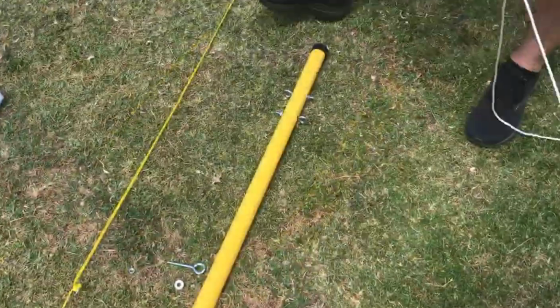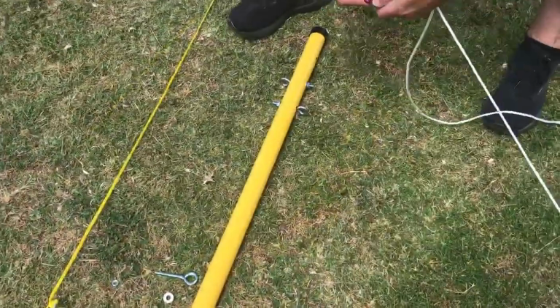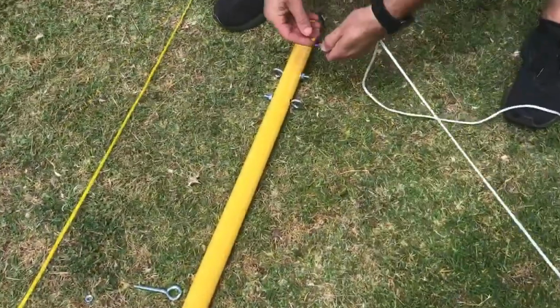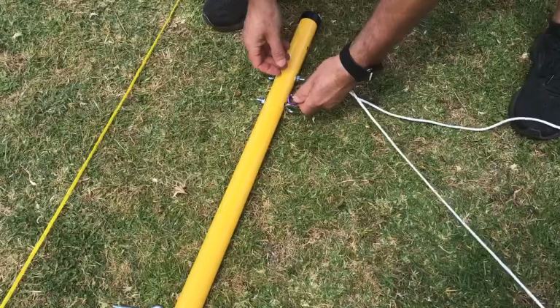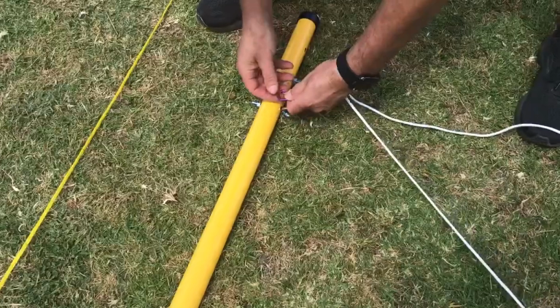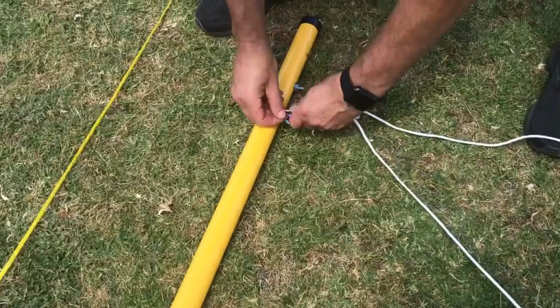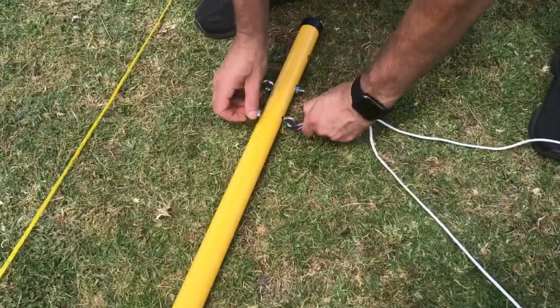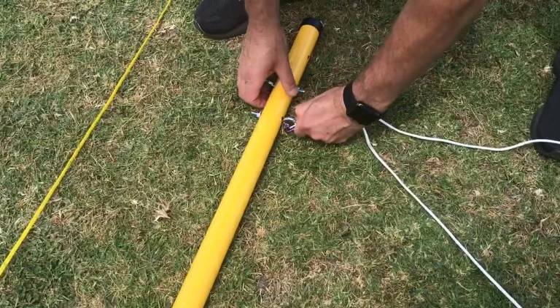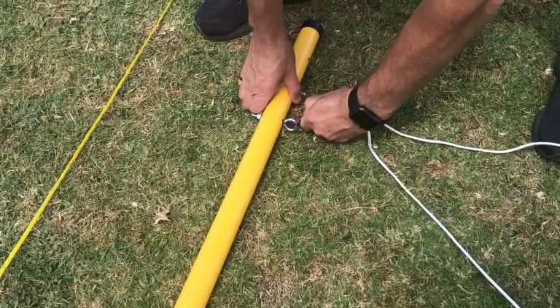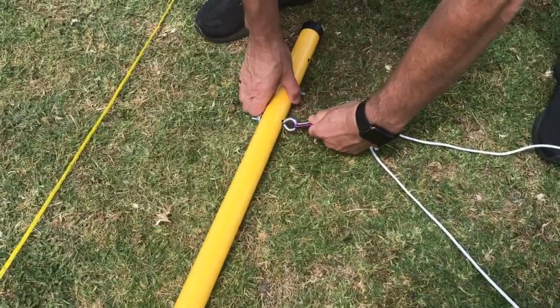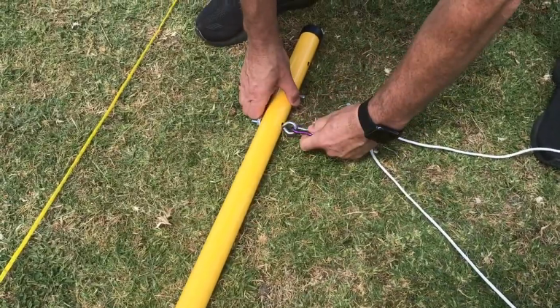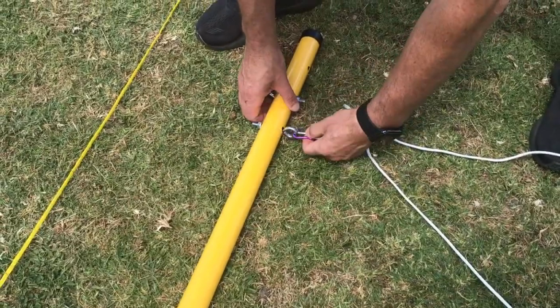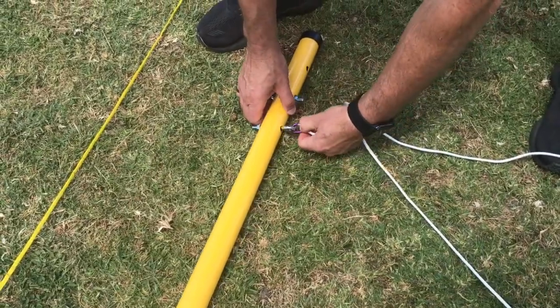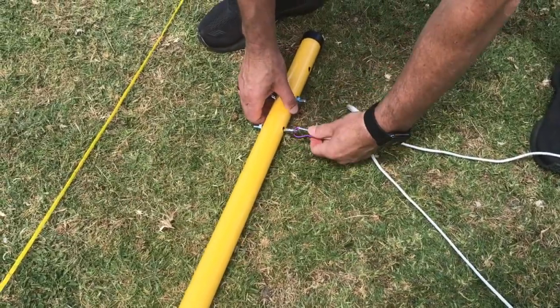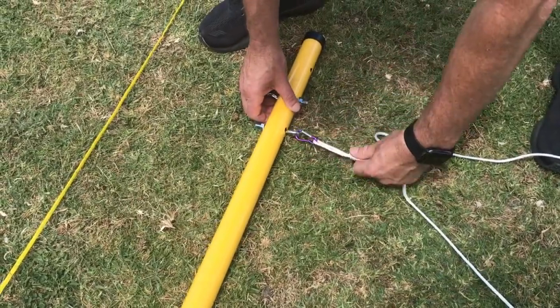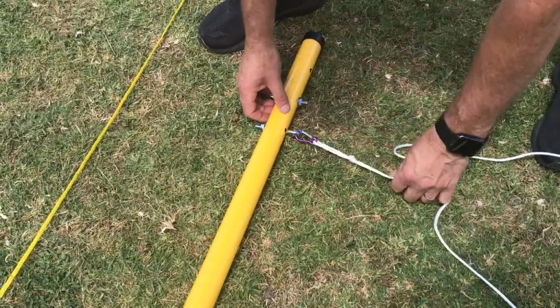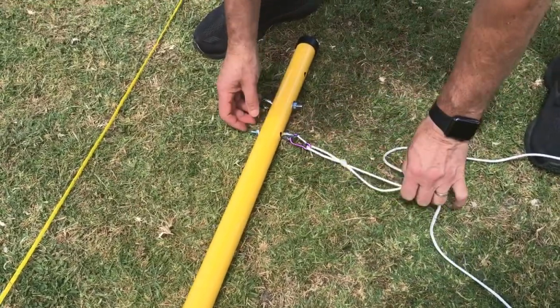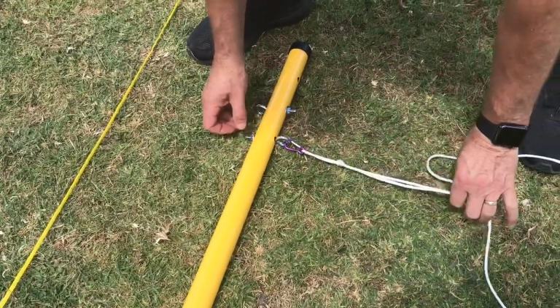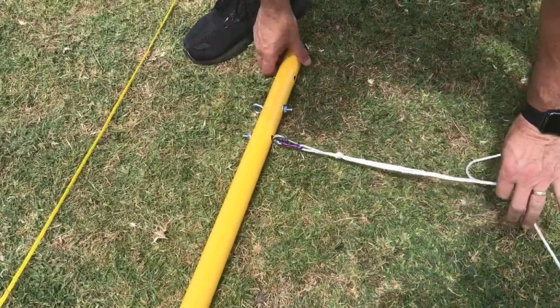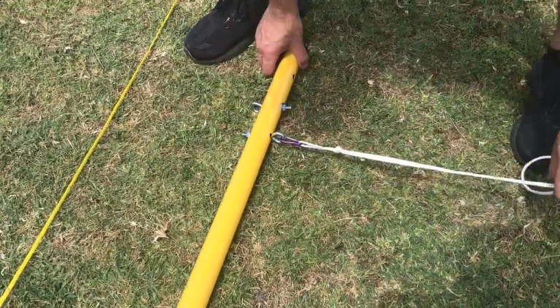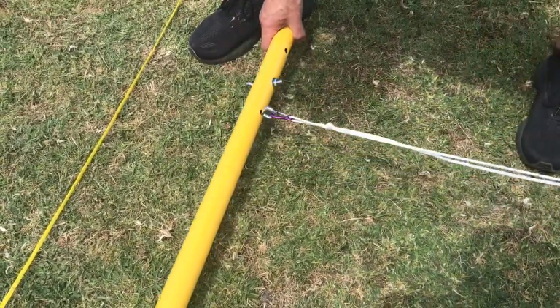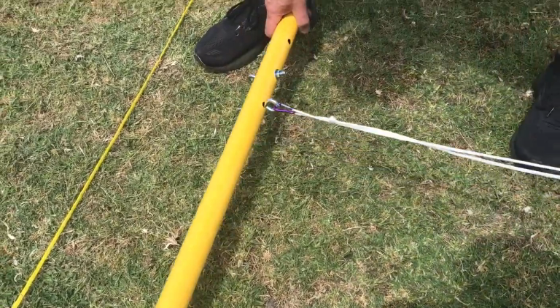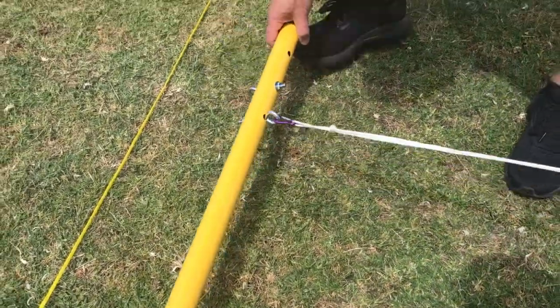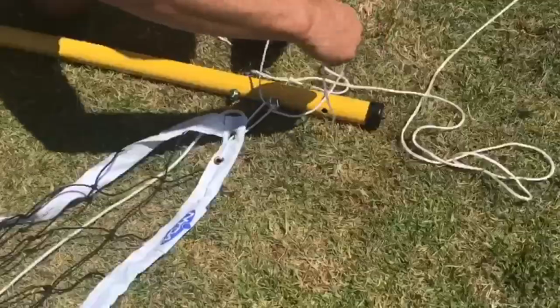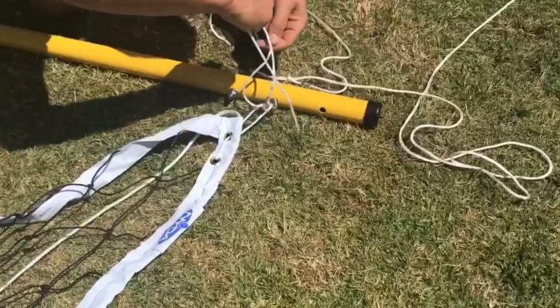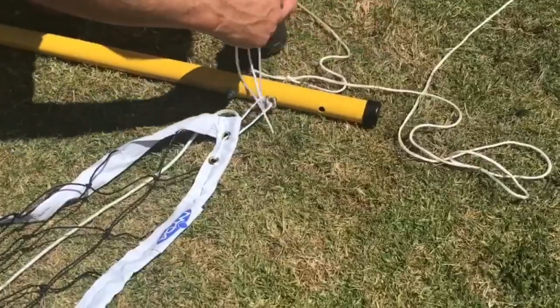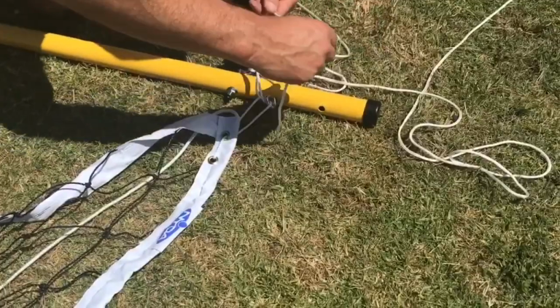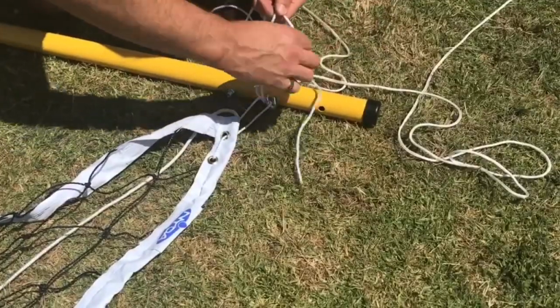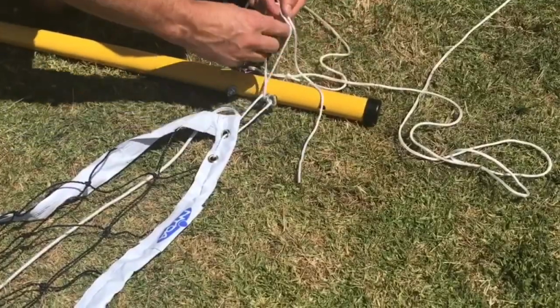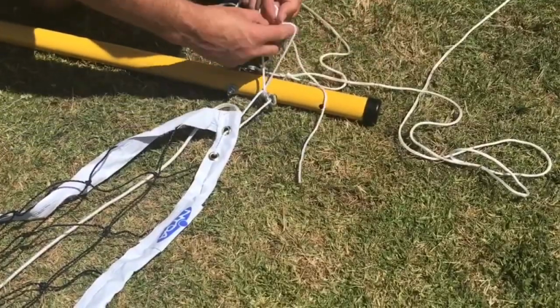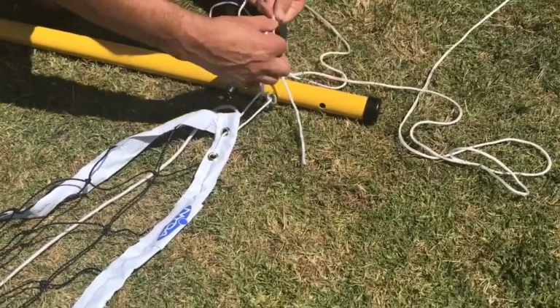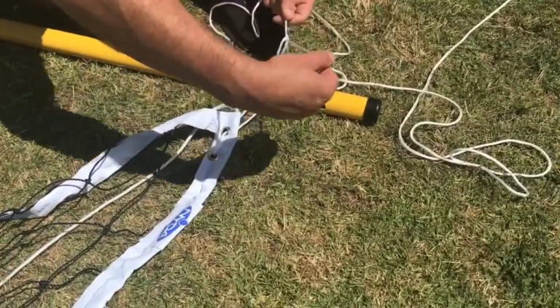Connect the carabiner of the guy rope to the eye bolt on the outside of the pole, and tie the net to the inside eye bolt on the pole.